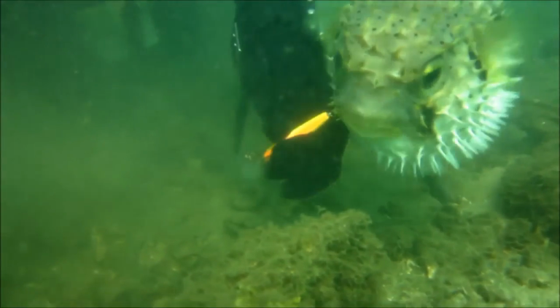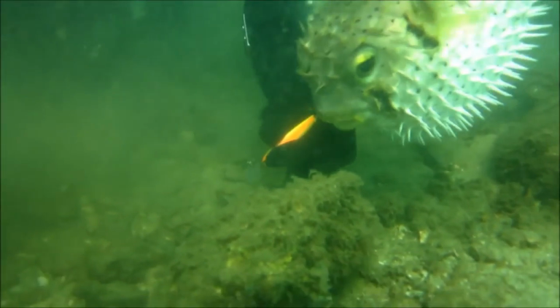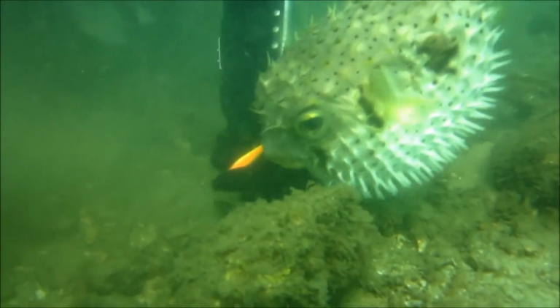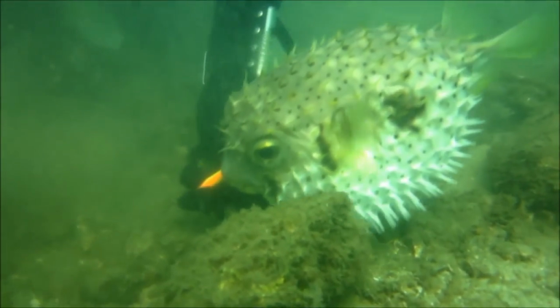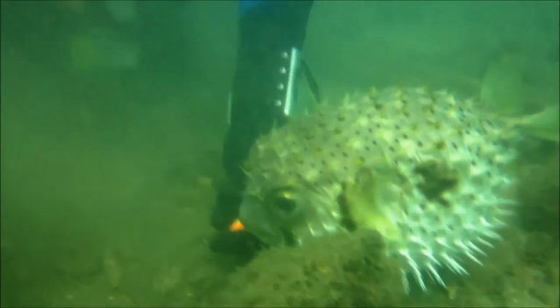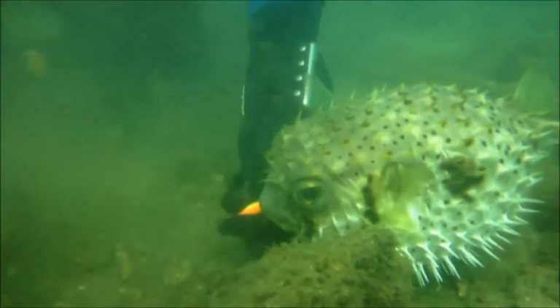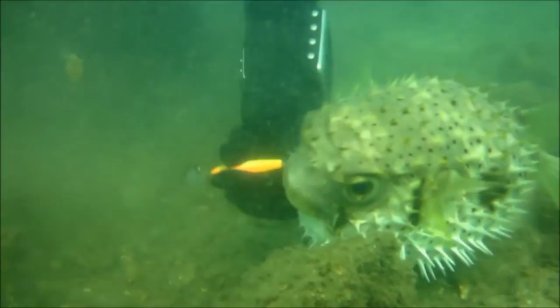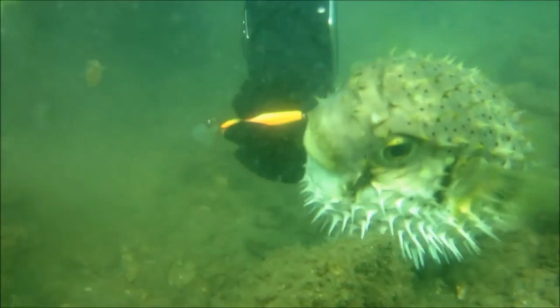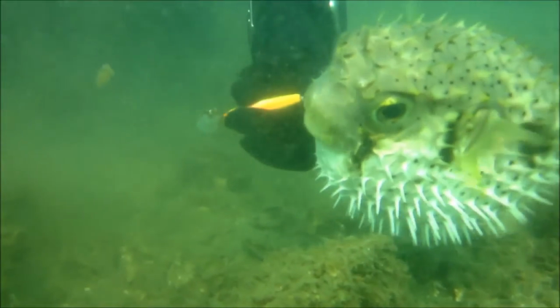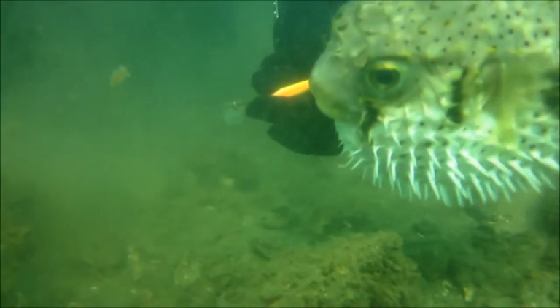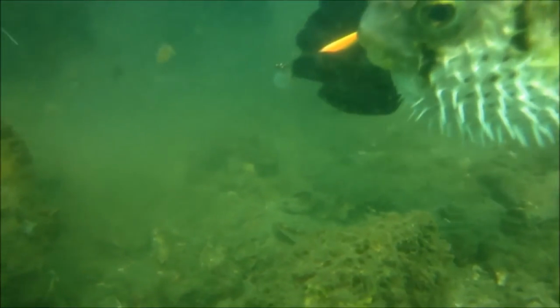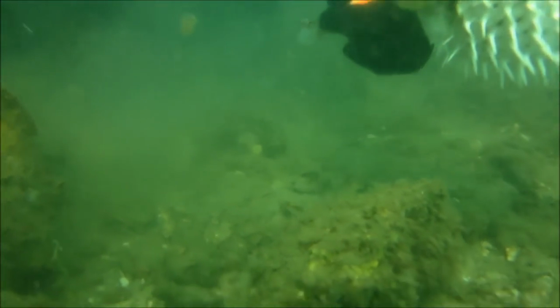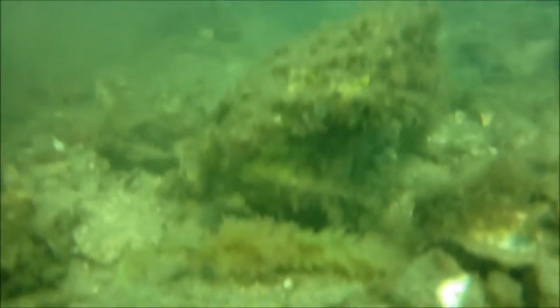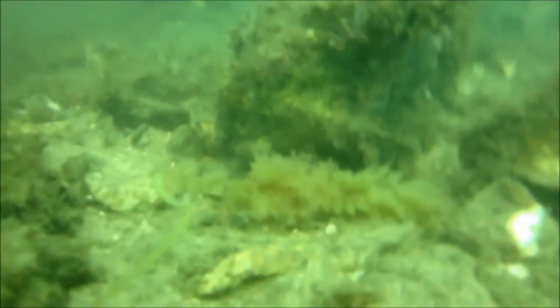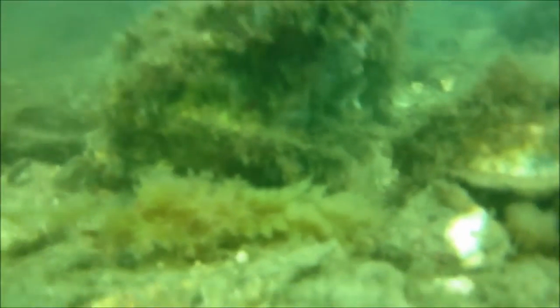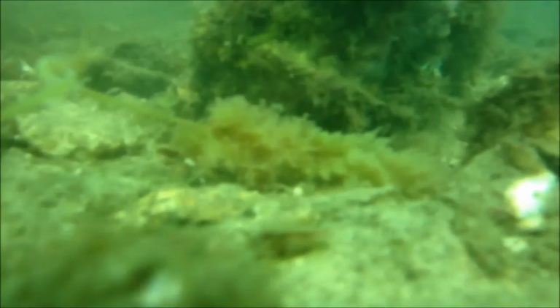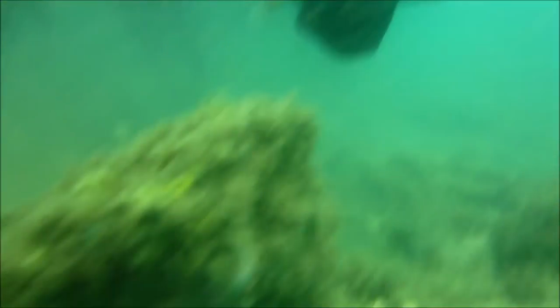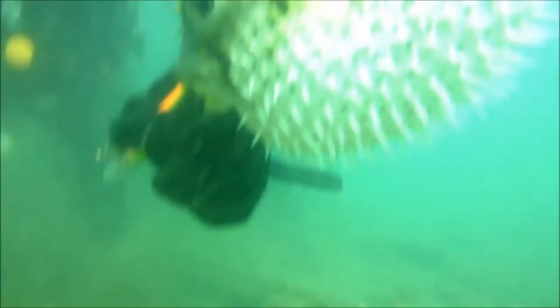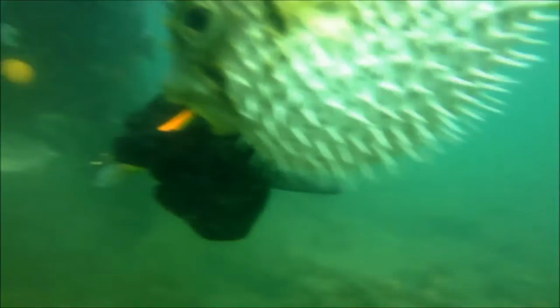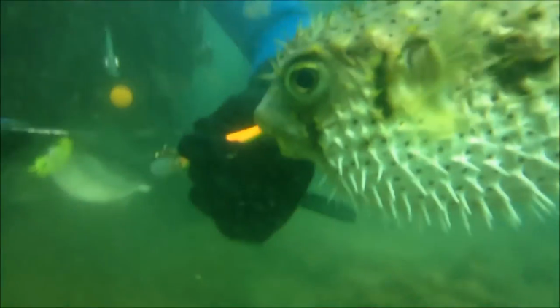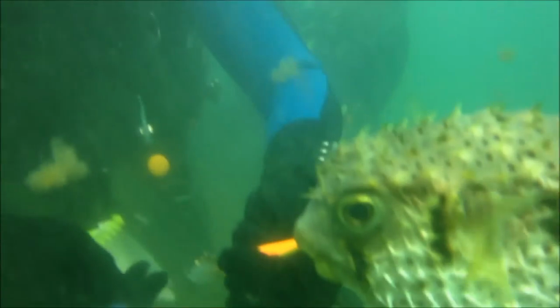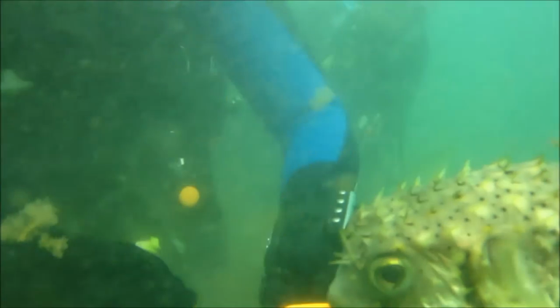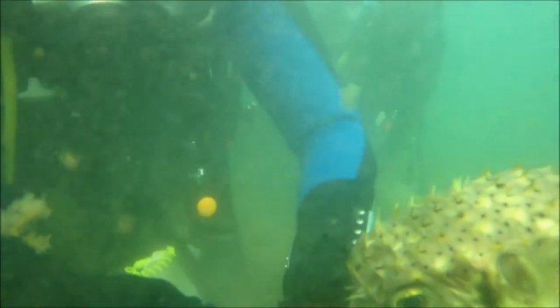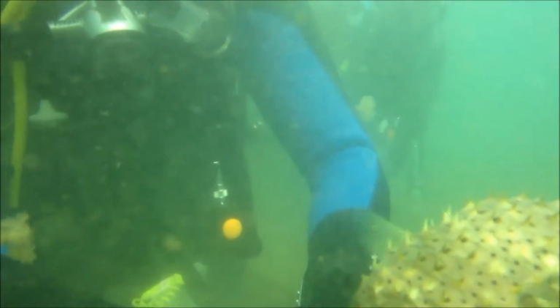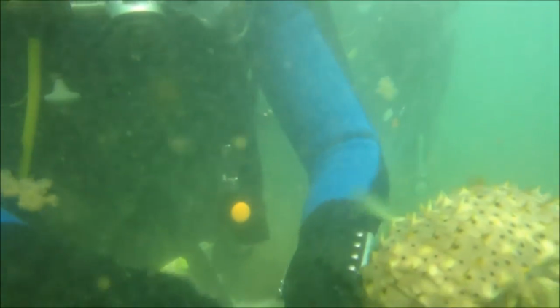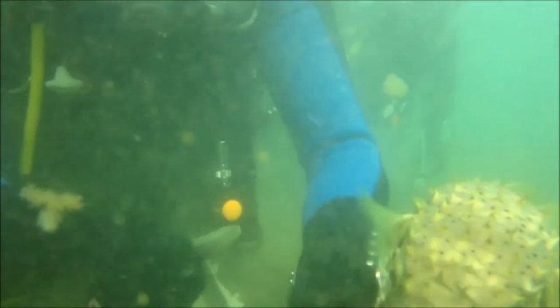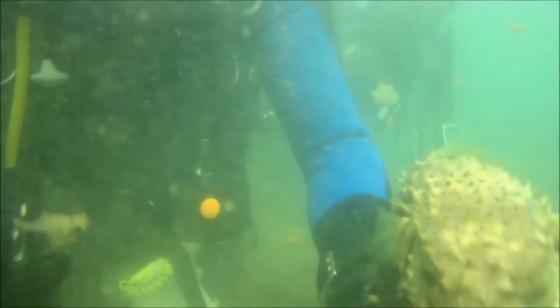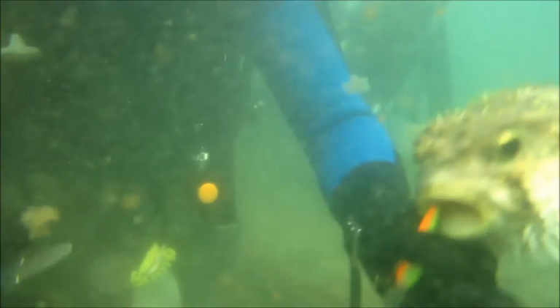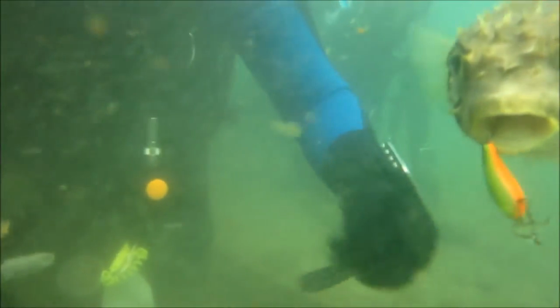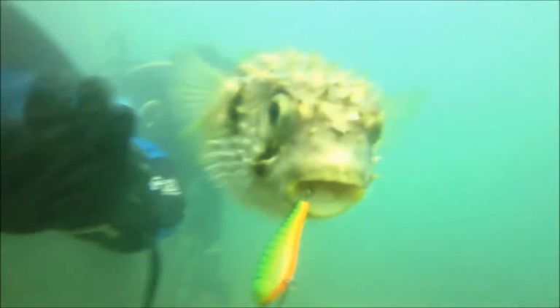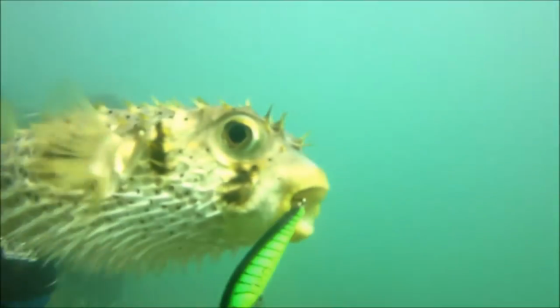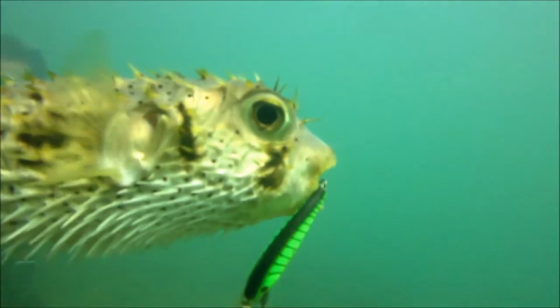My dive buddy's original plan was to take the hook out of the fish's mouth and let it go, but the fish wasn't showing too much appreciation and bit him when he put his finger in the fish's mouth. So plan B was just to cut the line as close to the lure as possible and let the fish swim off.